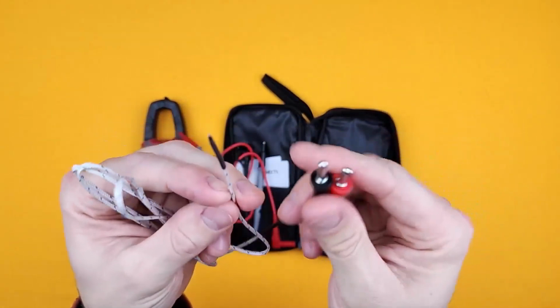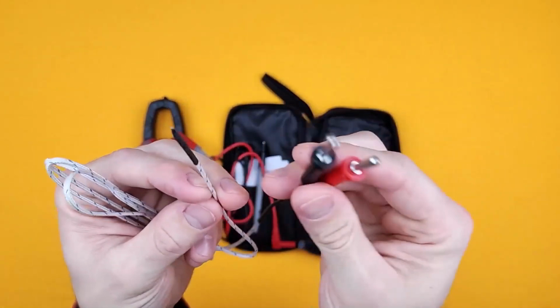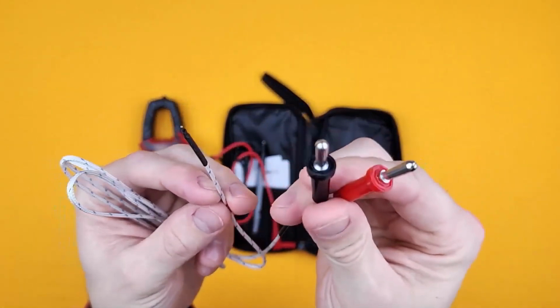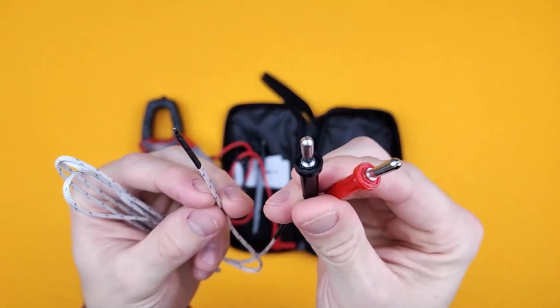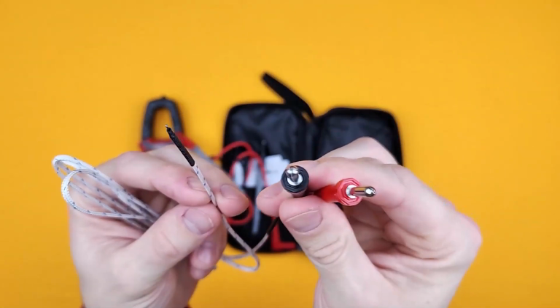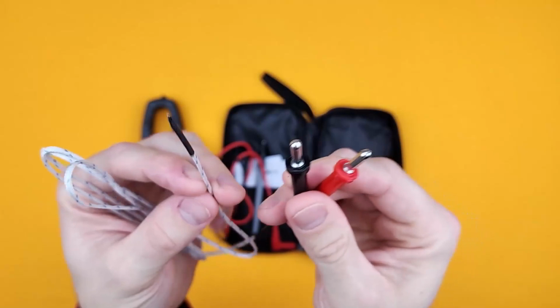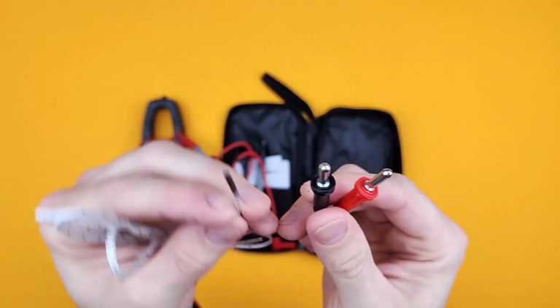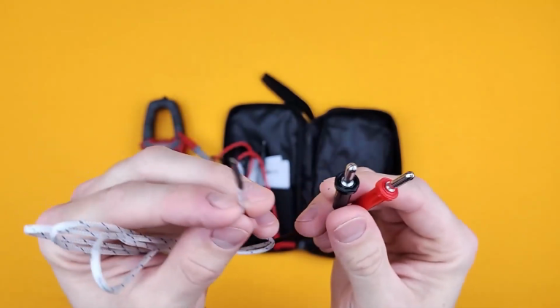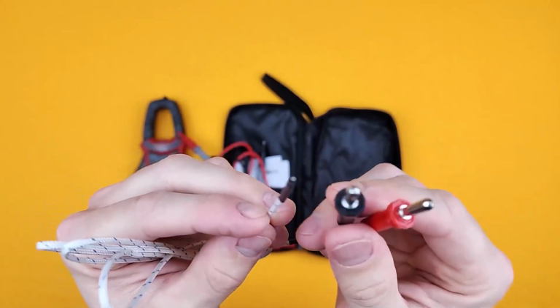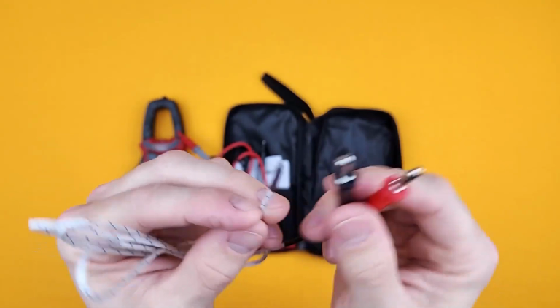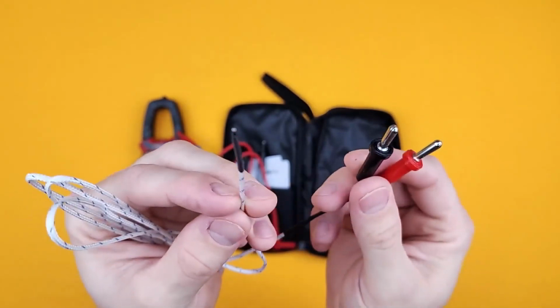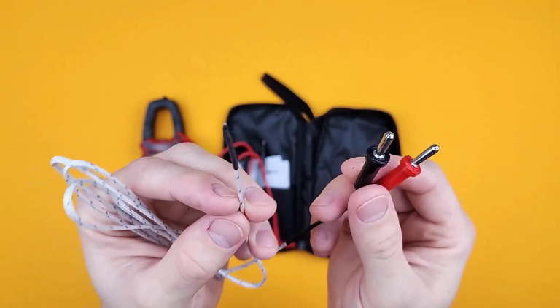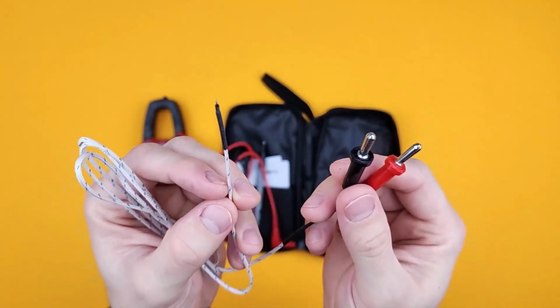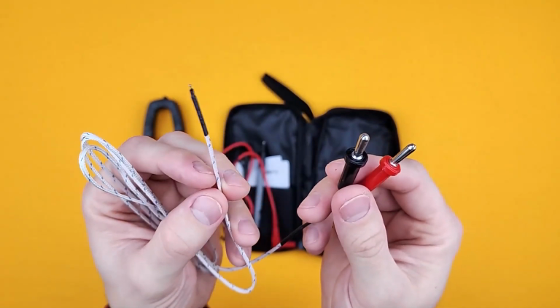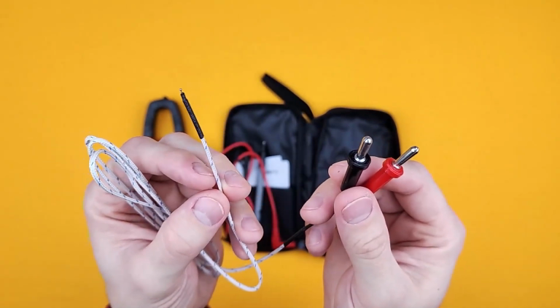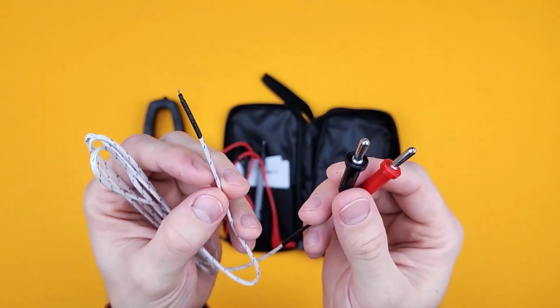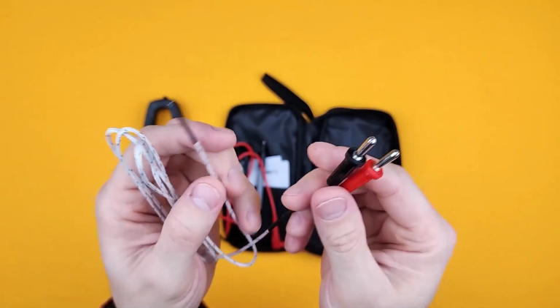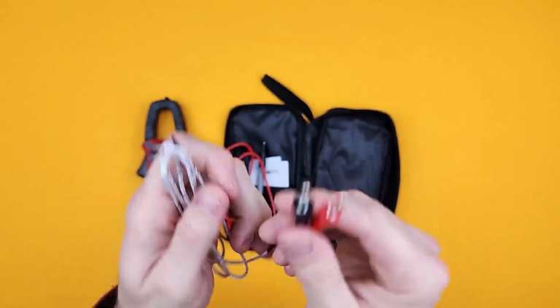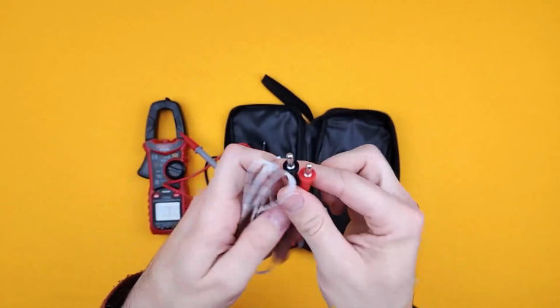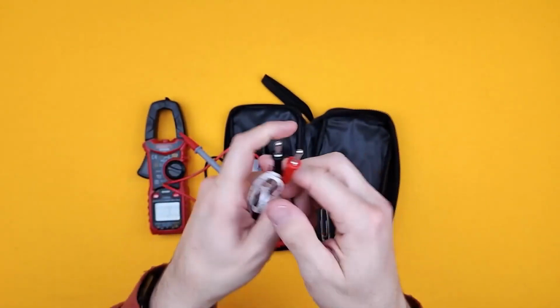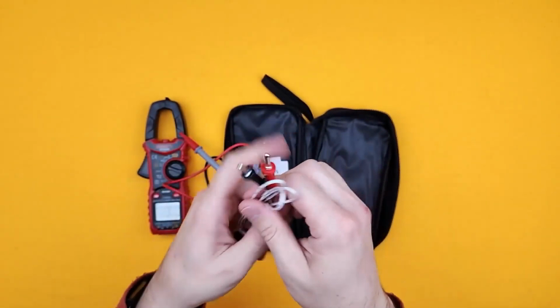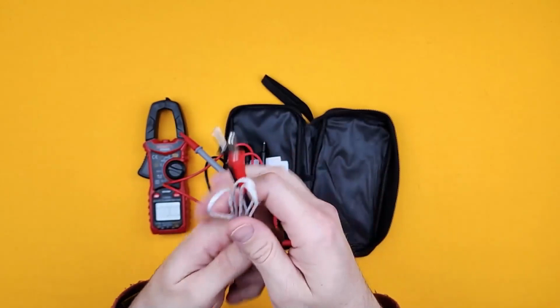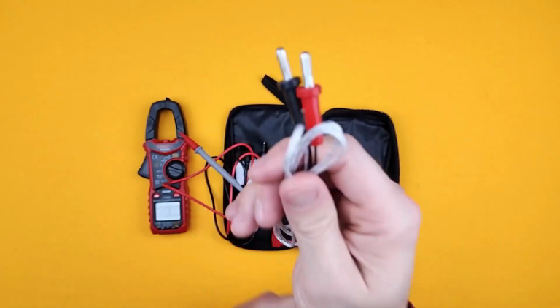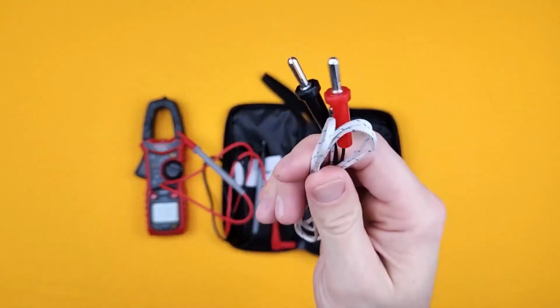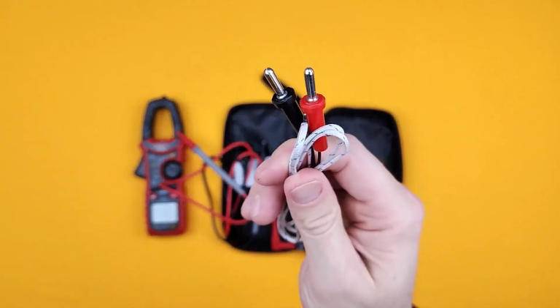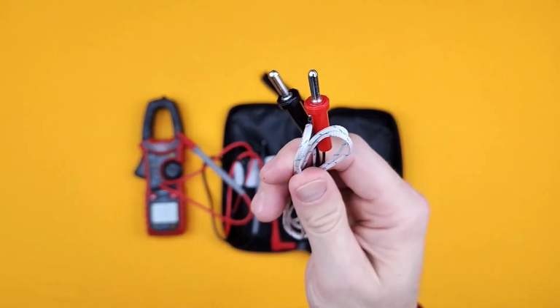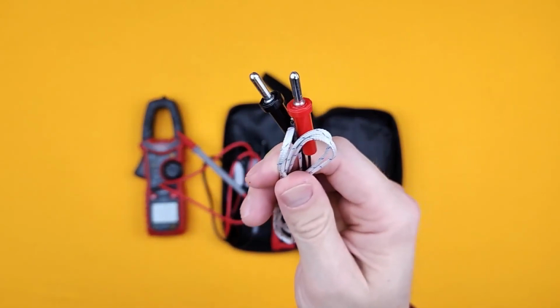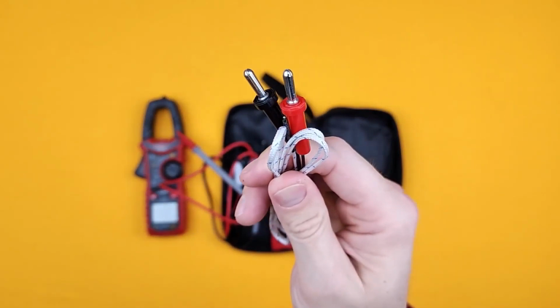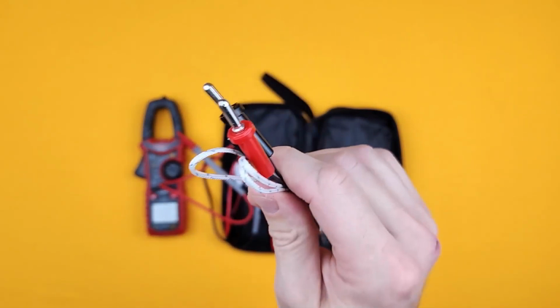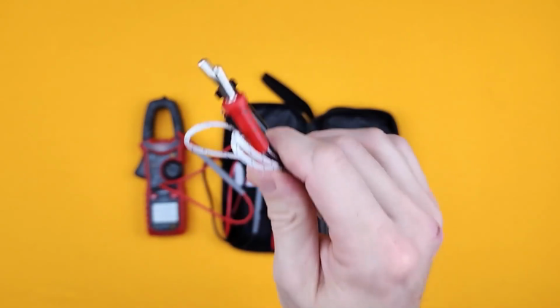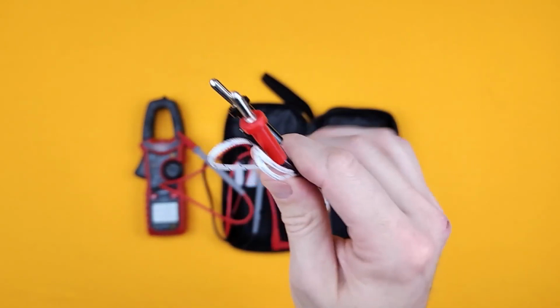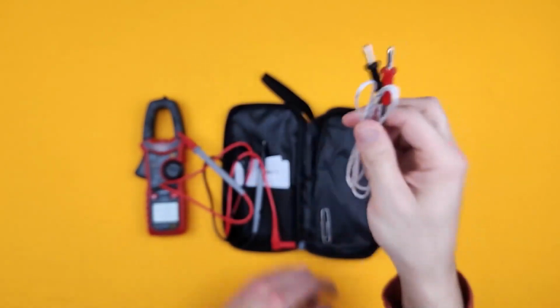This just plugs into the bottom and then you put it where you need your temperature reading. Always good to have these — a lot of people don't understand what these are for, but this is for temperature.